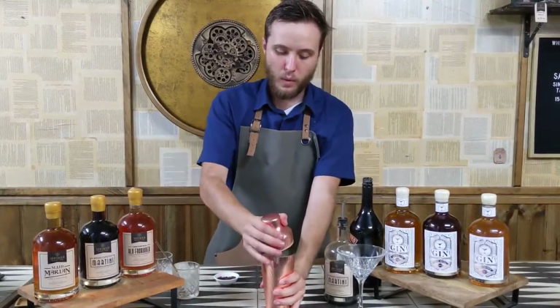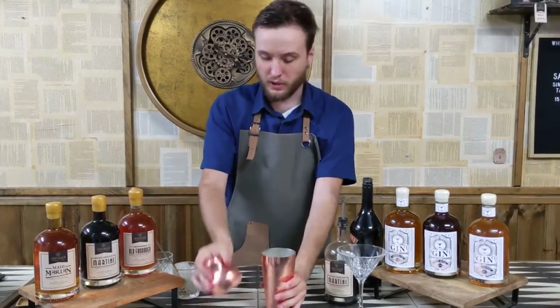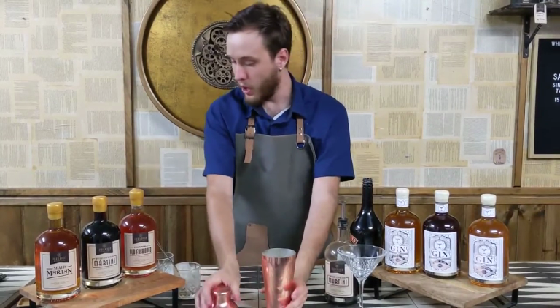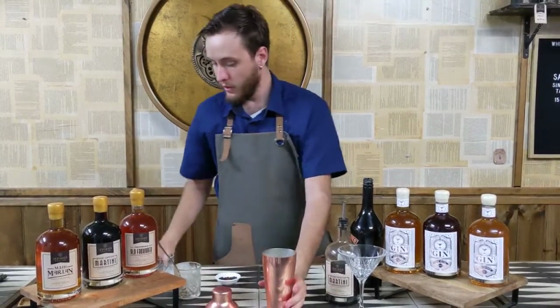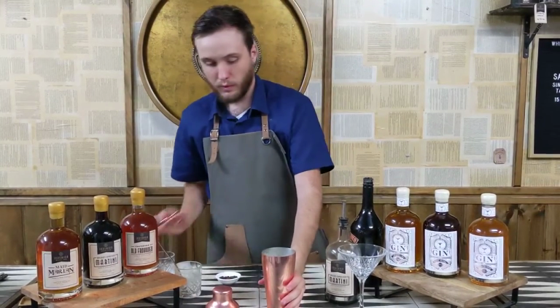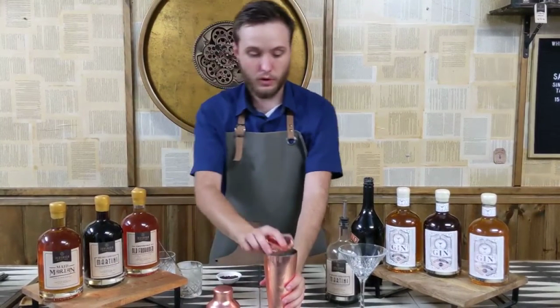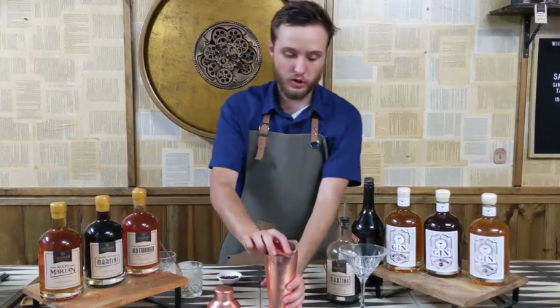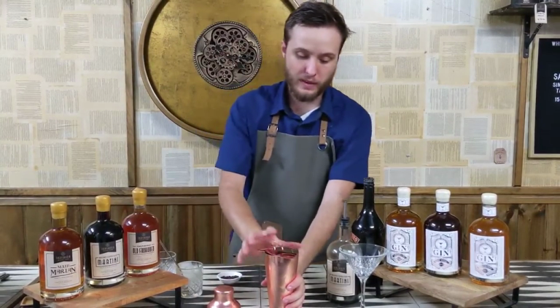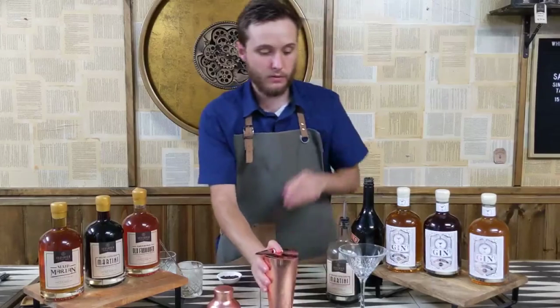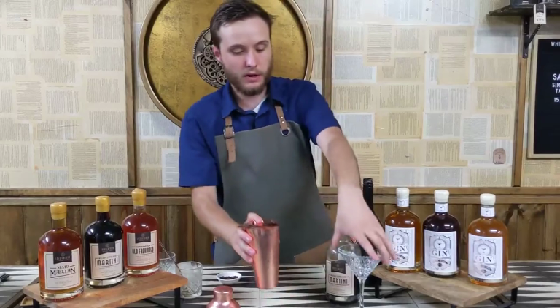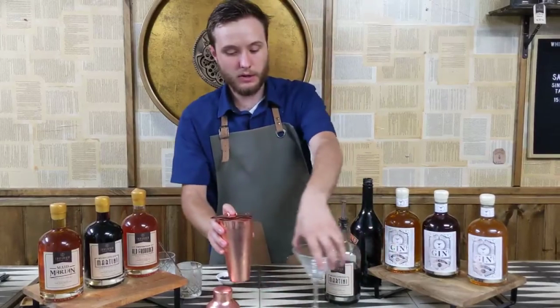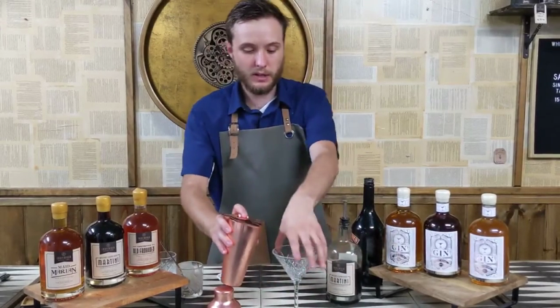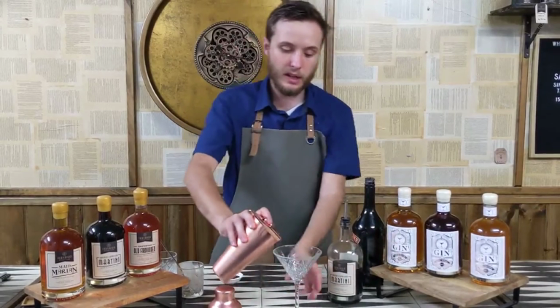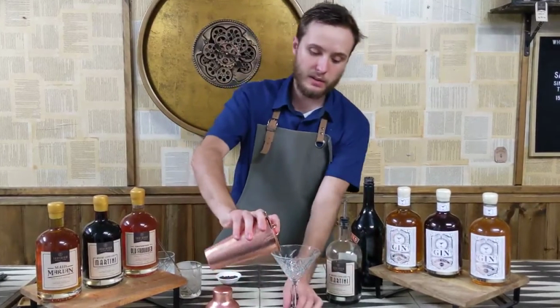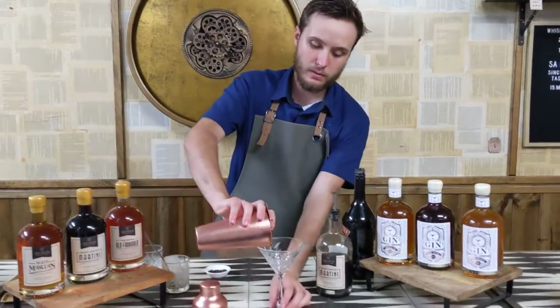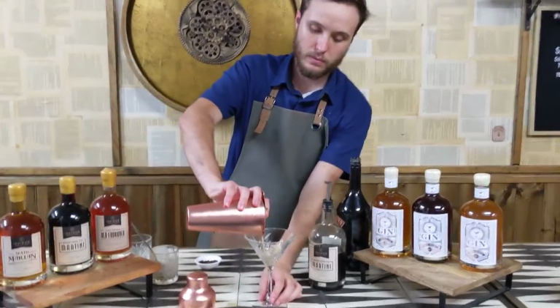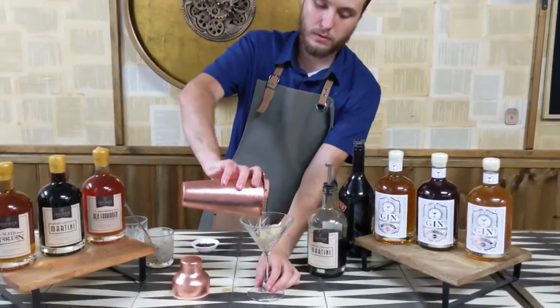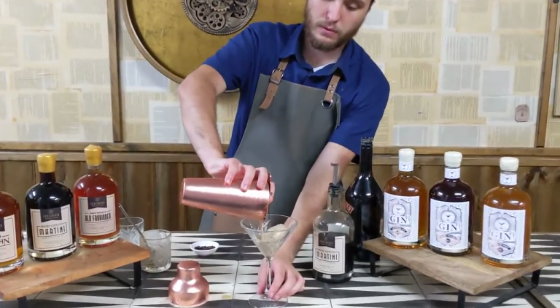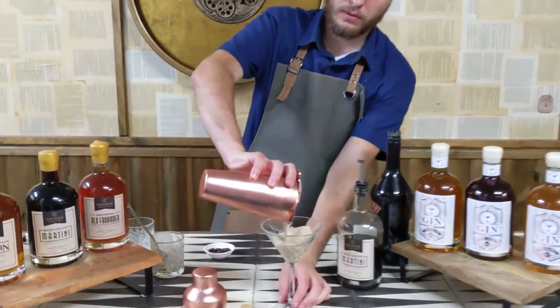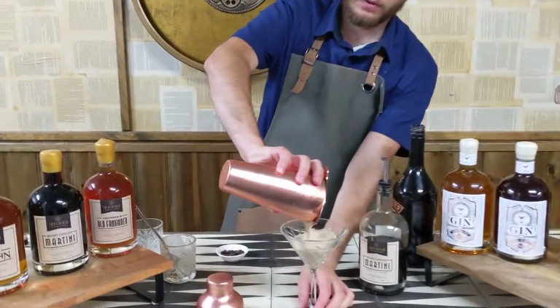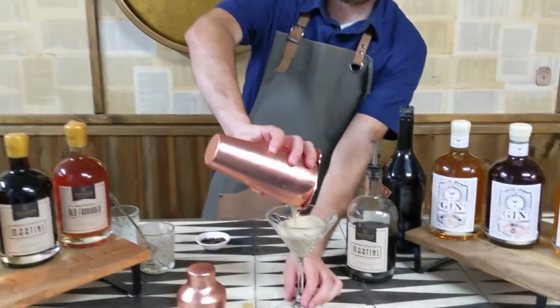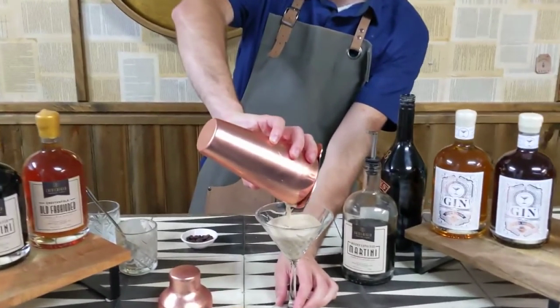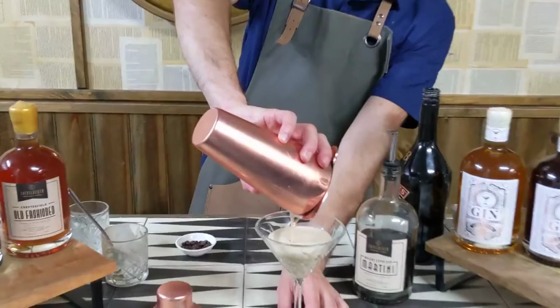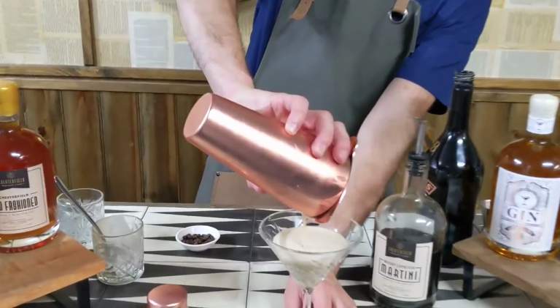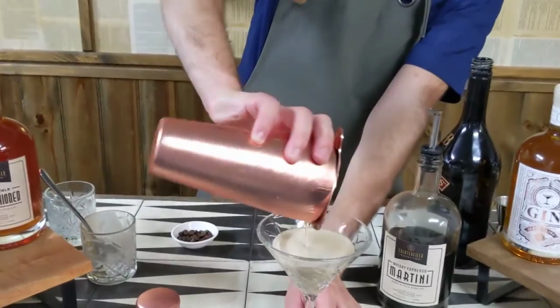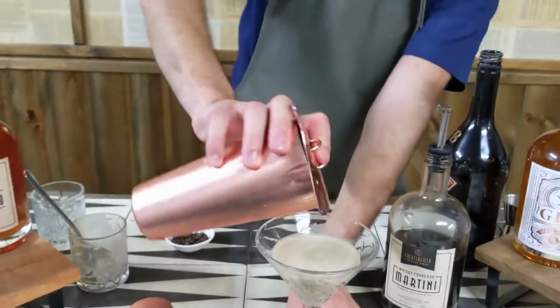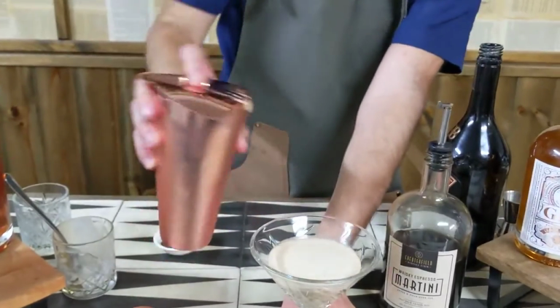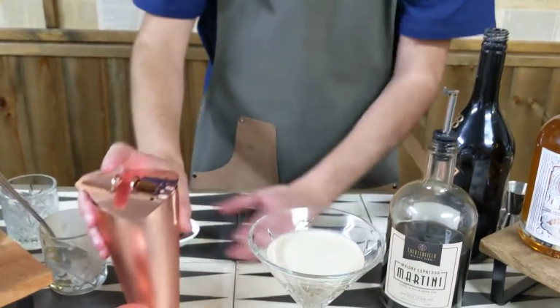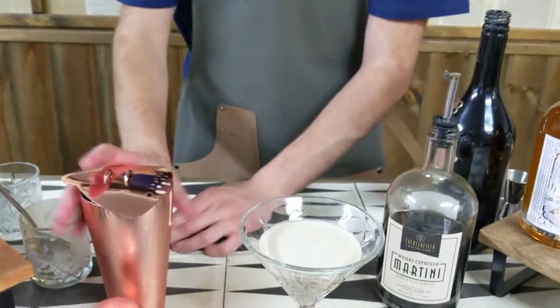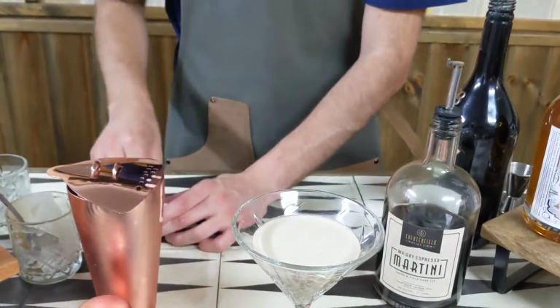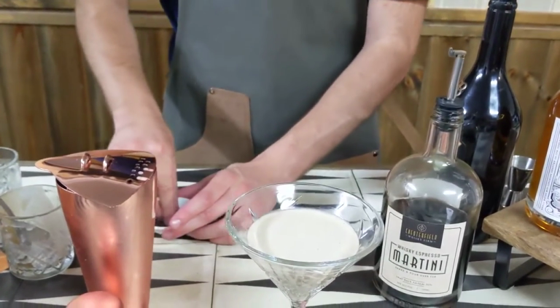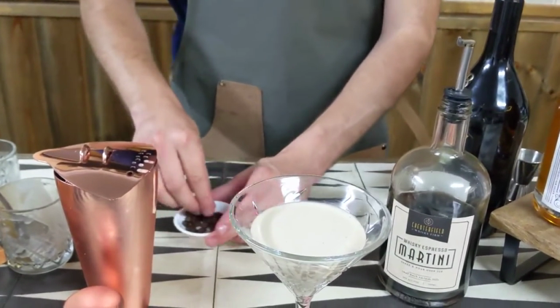Once that's all combined, you're going to want to strain that right into your Martini glass here. And then we'll garnish it with a few coffee beans.